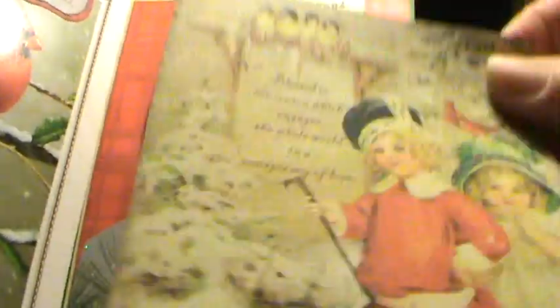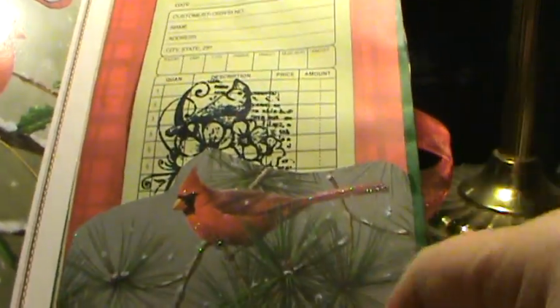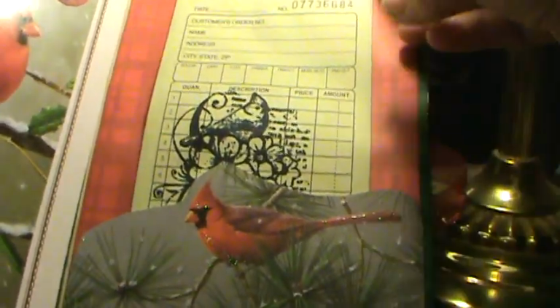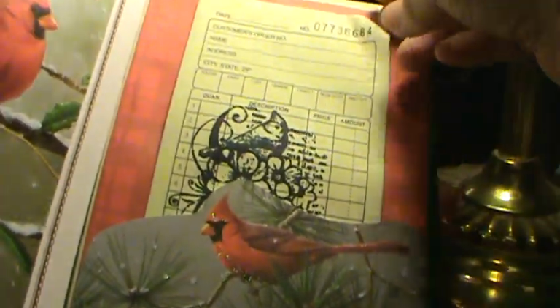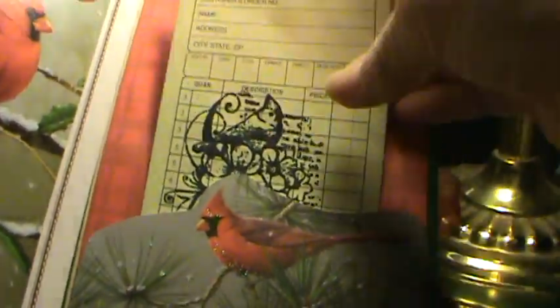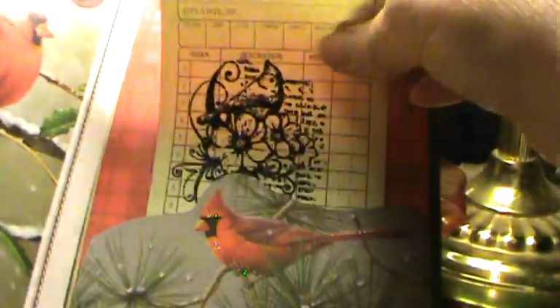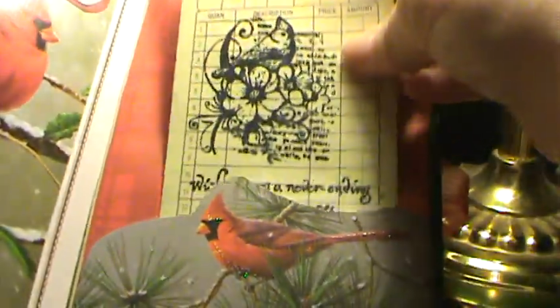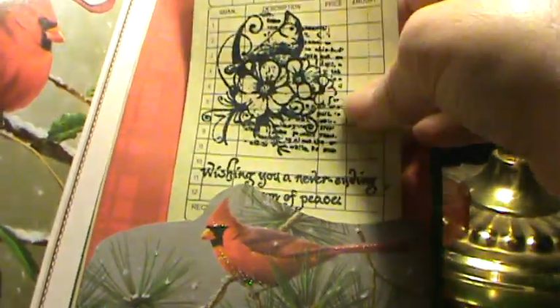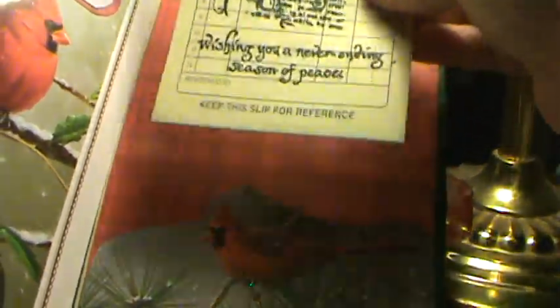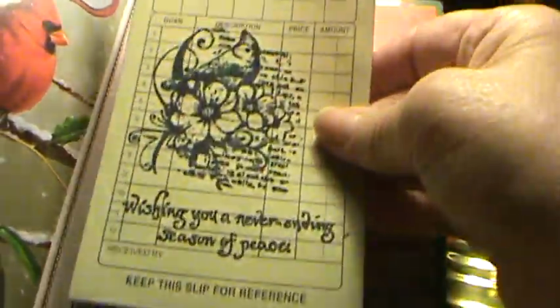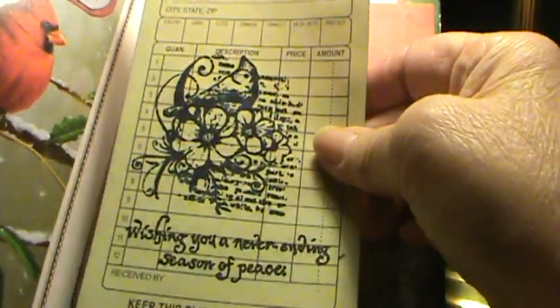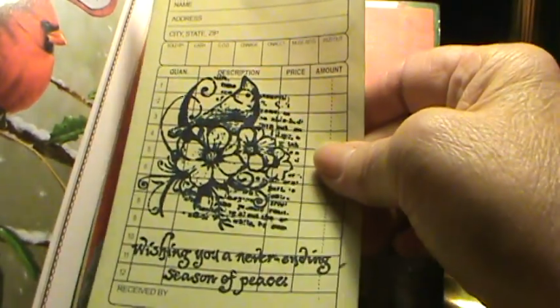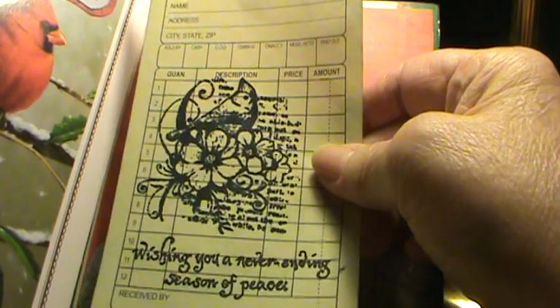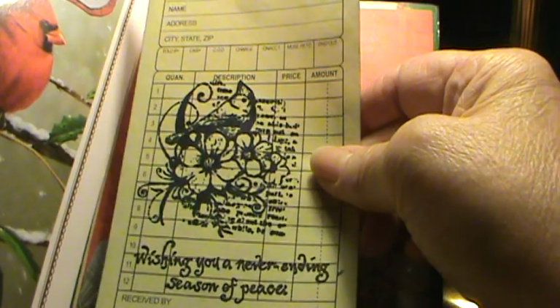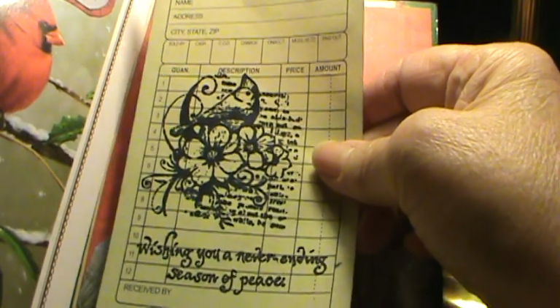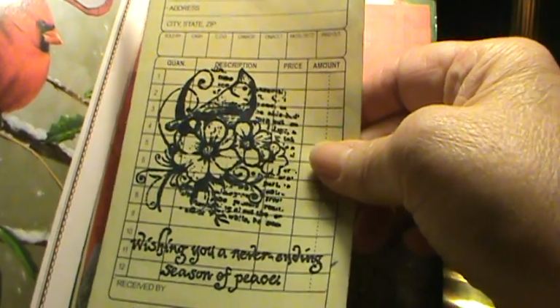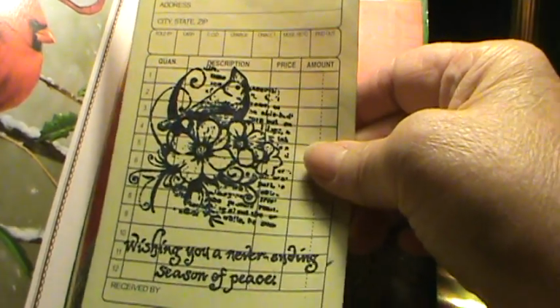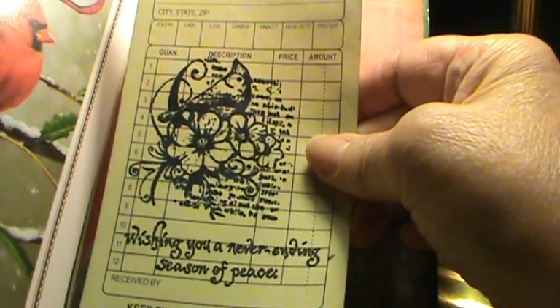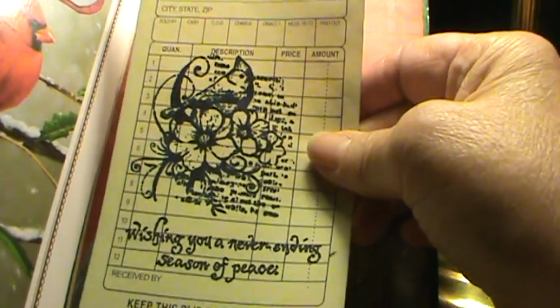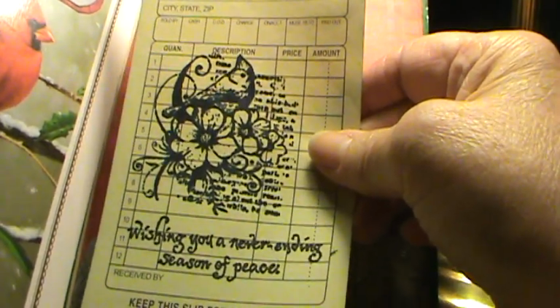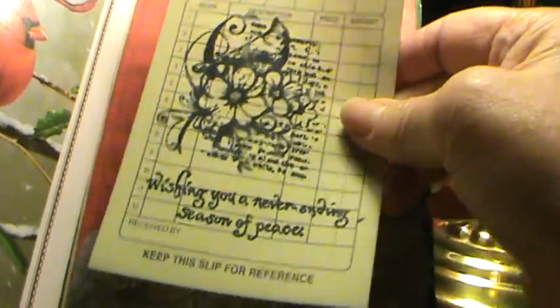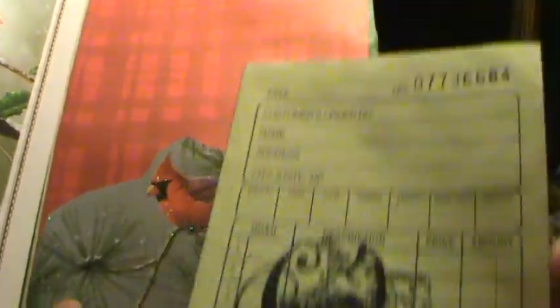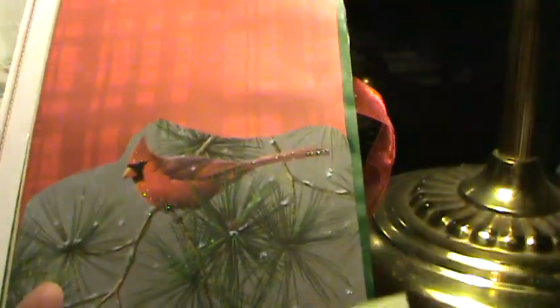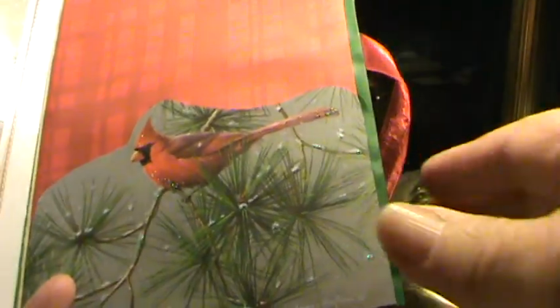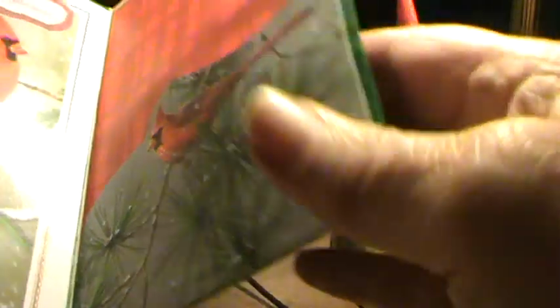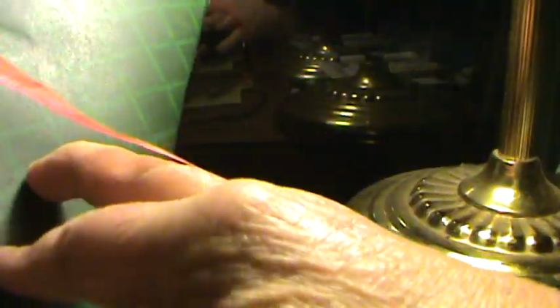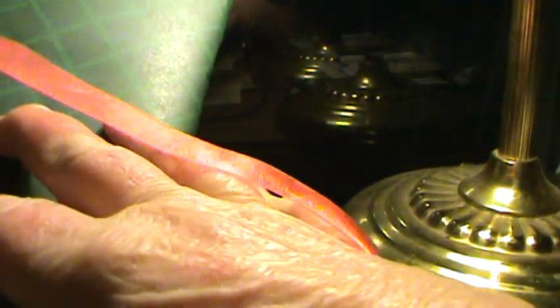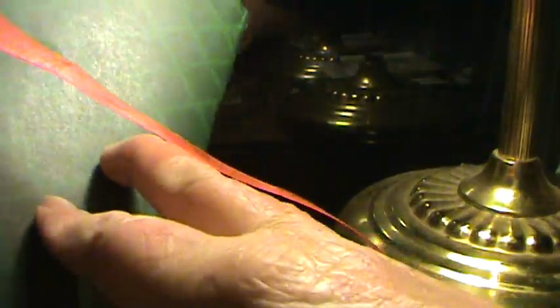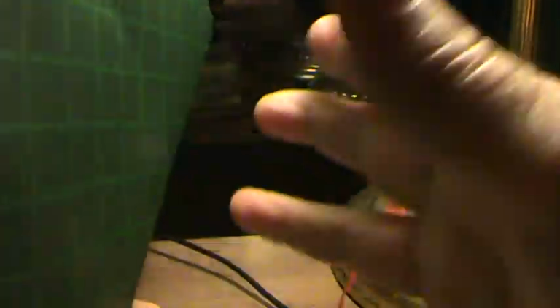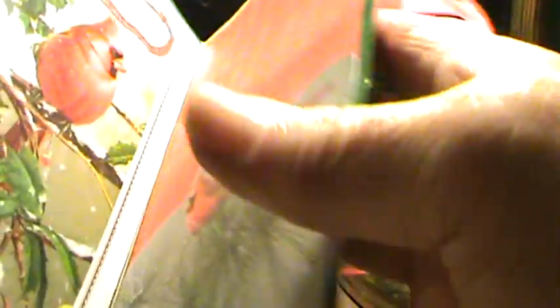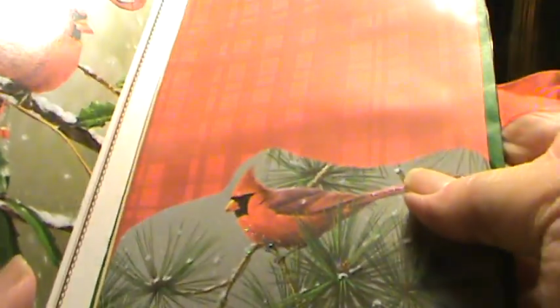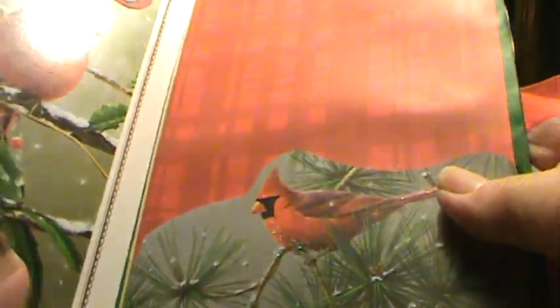This is a stamp that I got quite a while ago at a garage sale — a cardinal and some flowers — wishing you a never-ending season of peace. And the back is just plain. That's my little Christmas card journal.